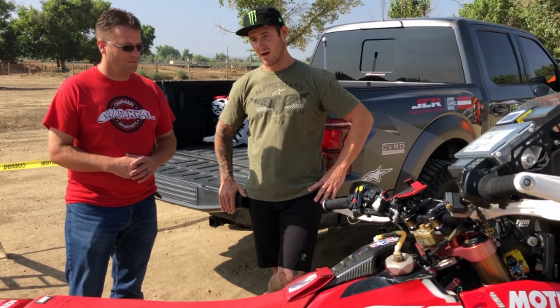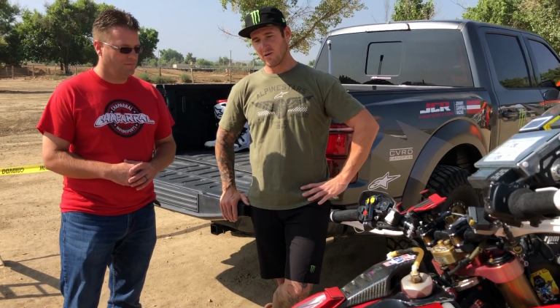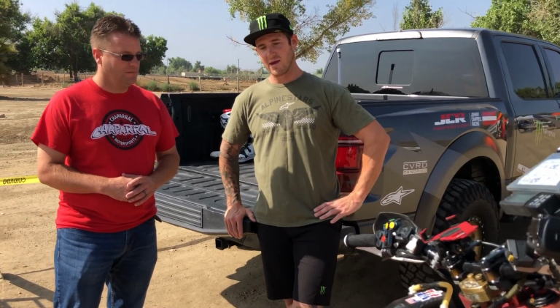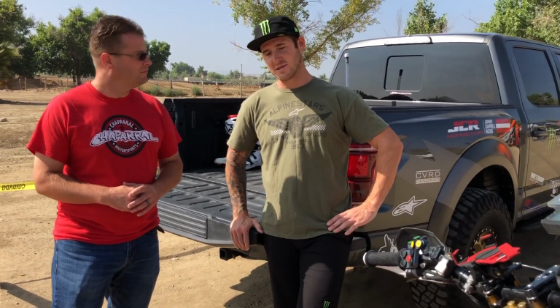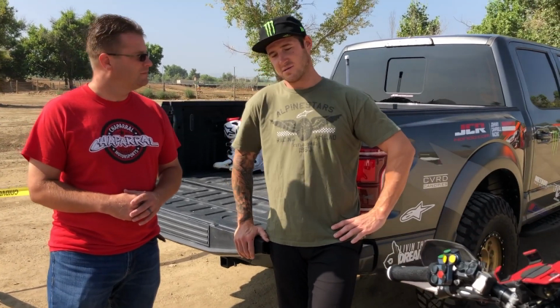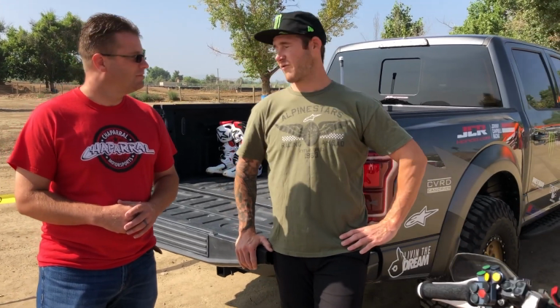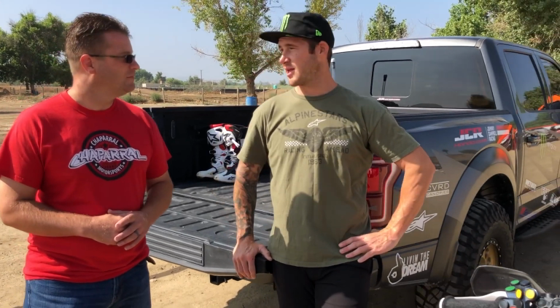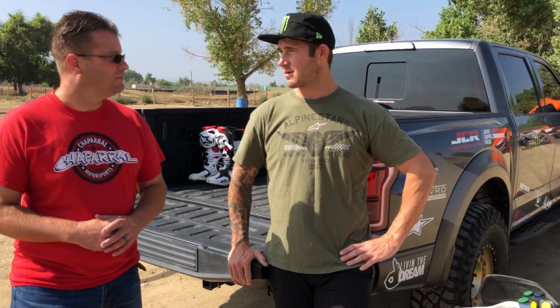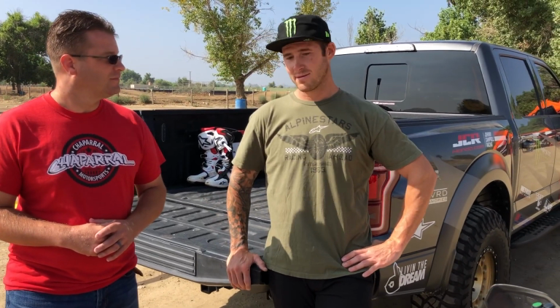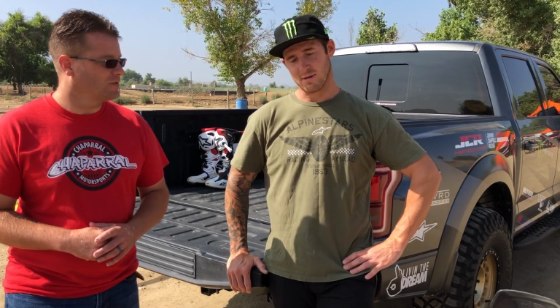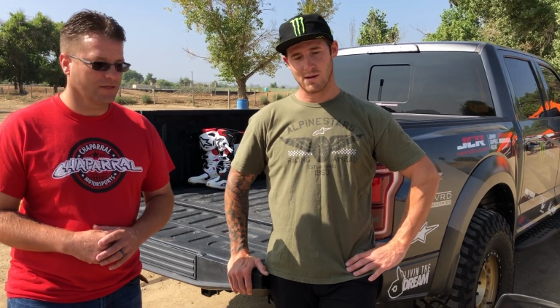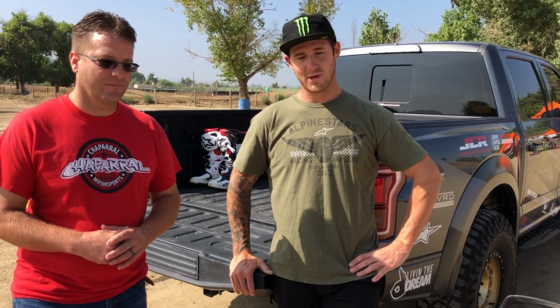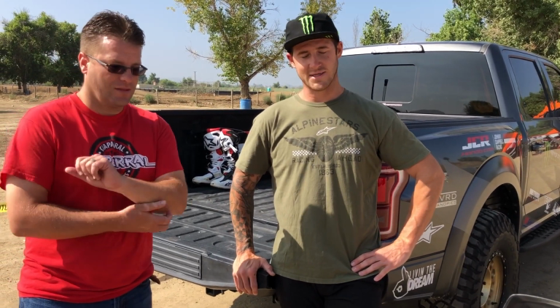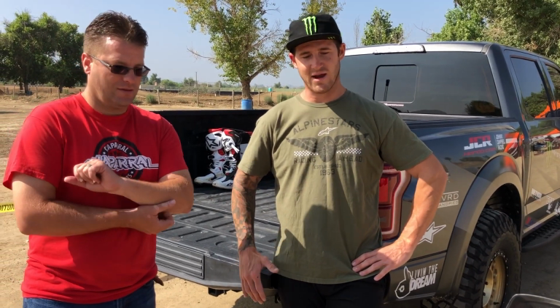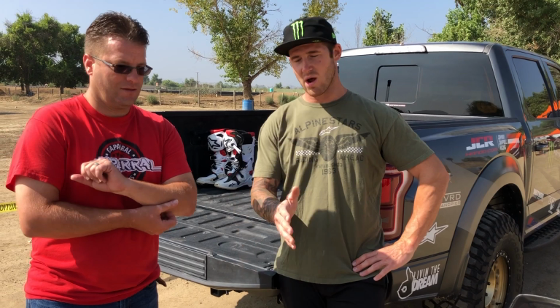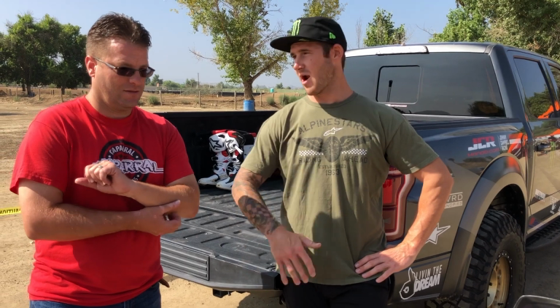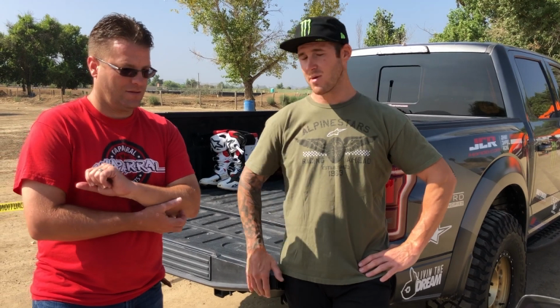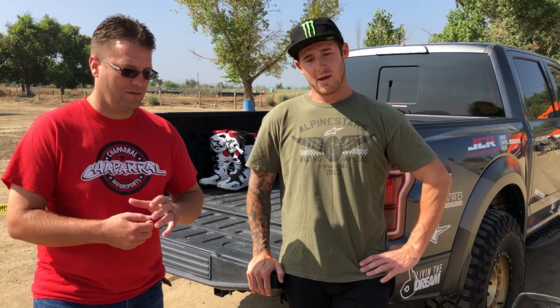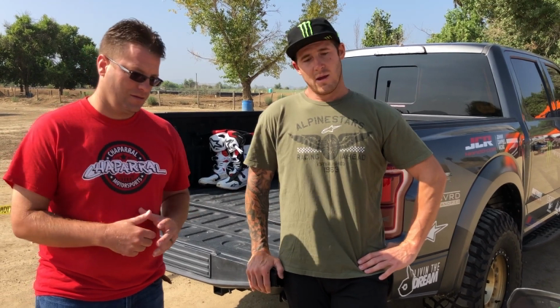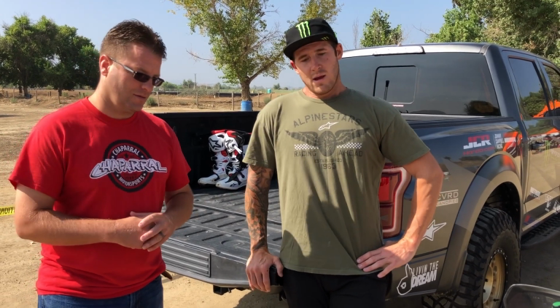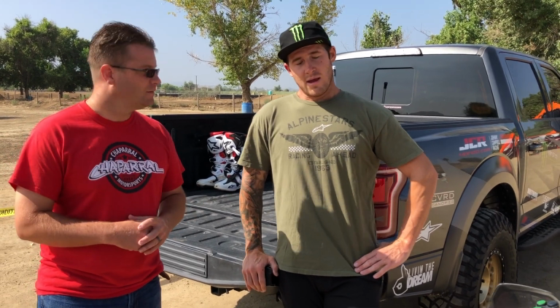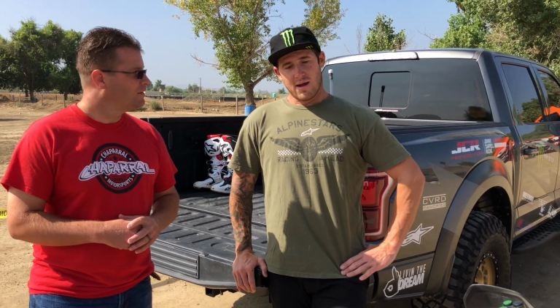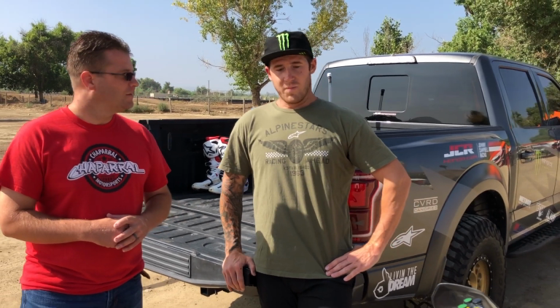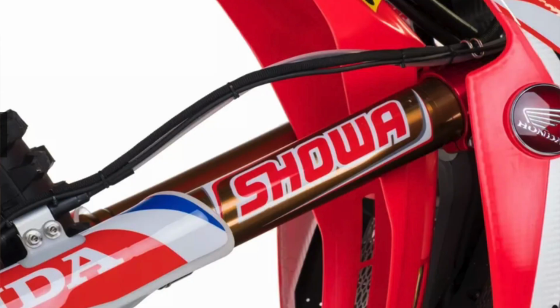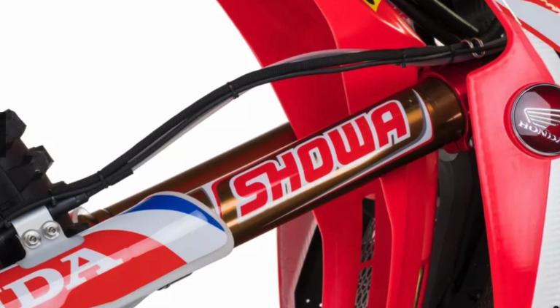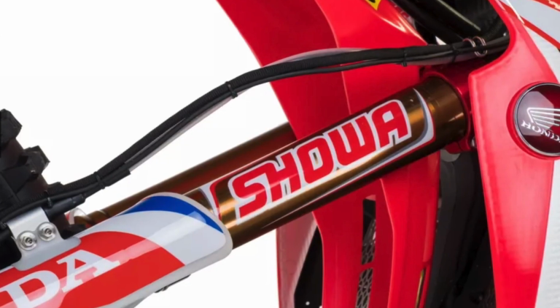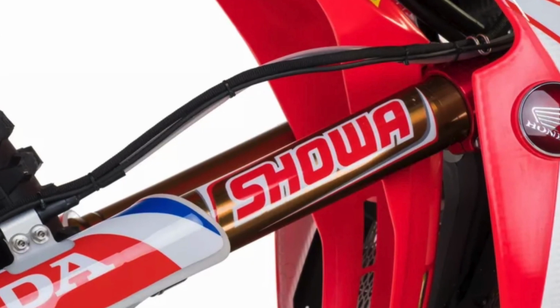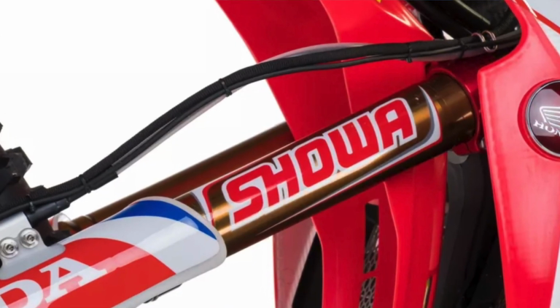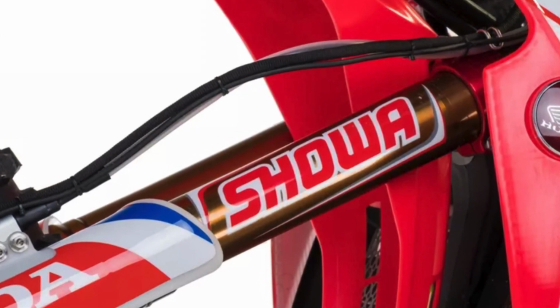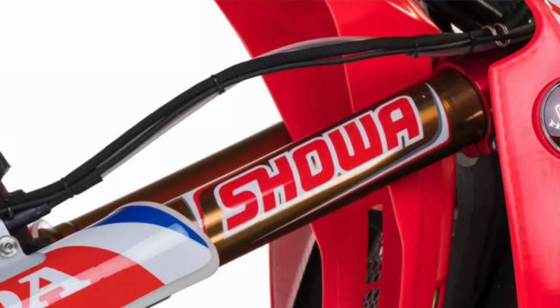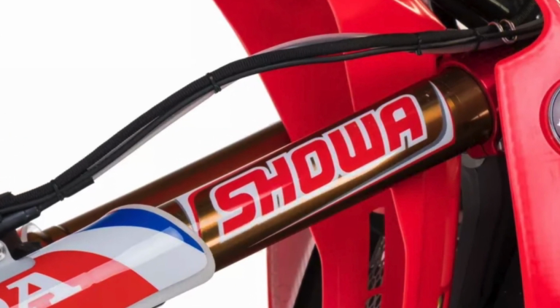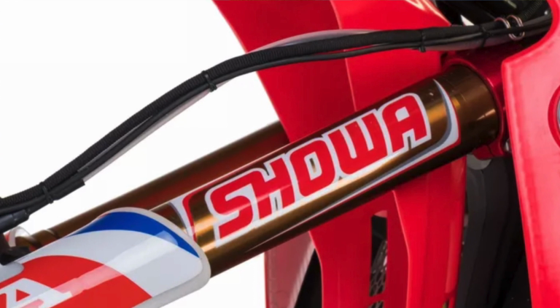But other than that, it's a 450 engine — pretty sick. It's kind of like a one-off frame. The suspension is really, really different.